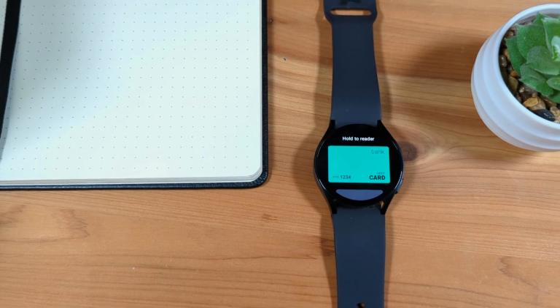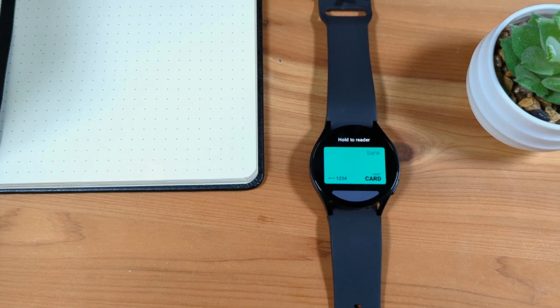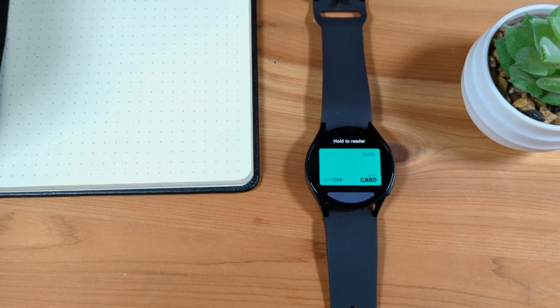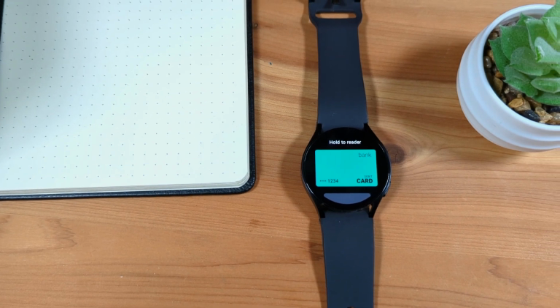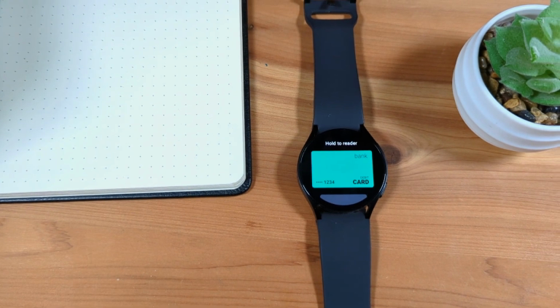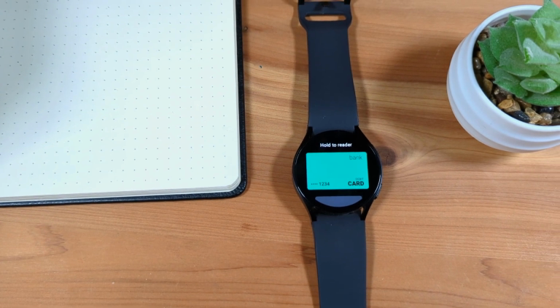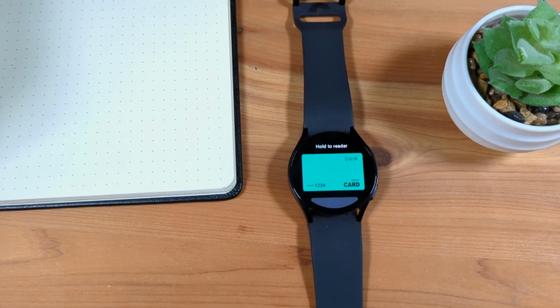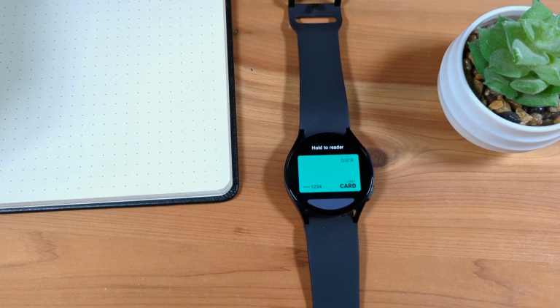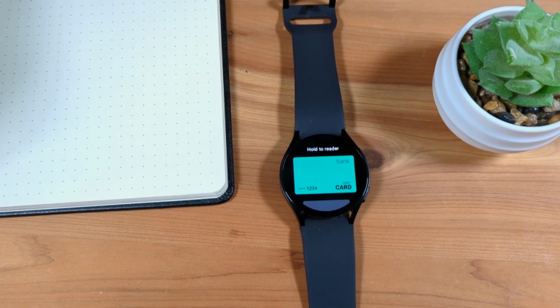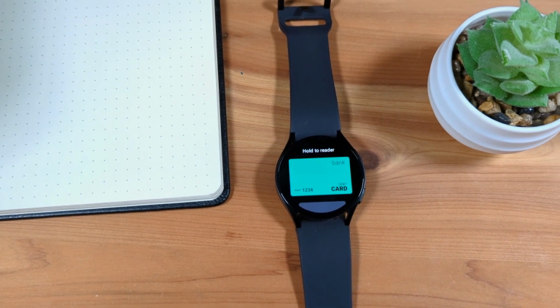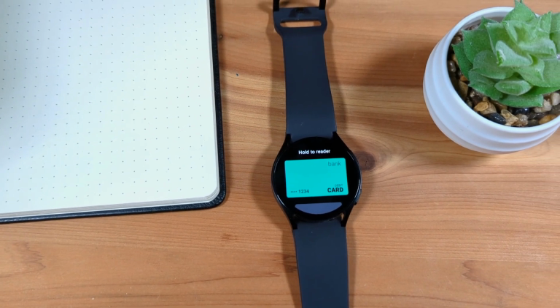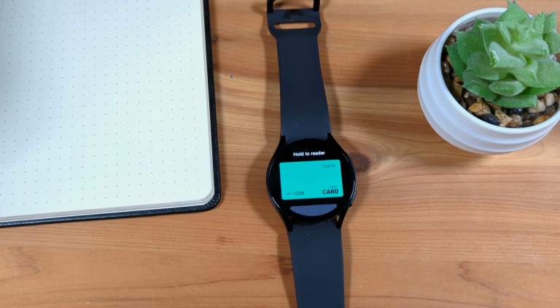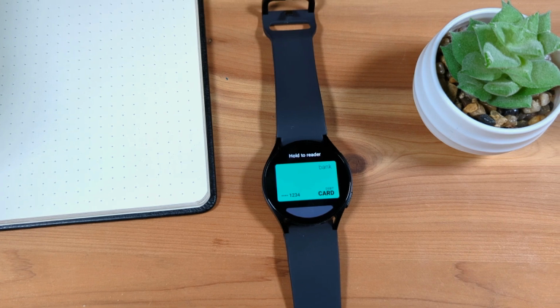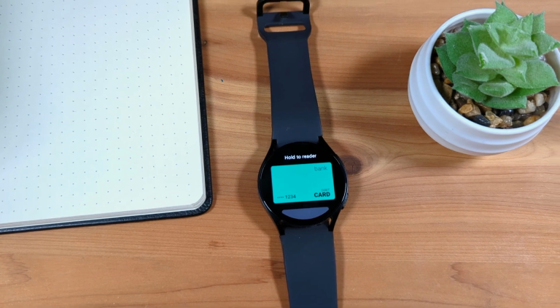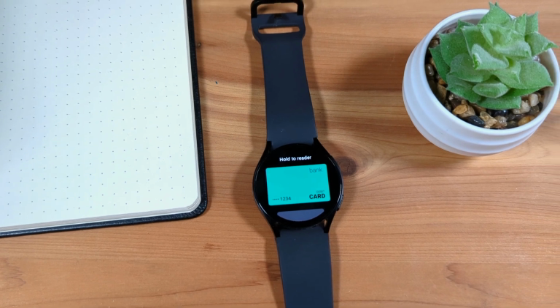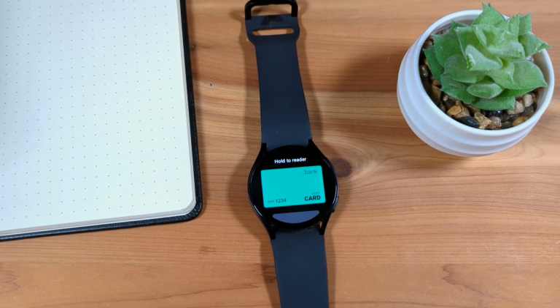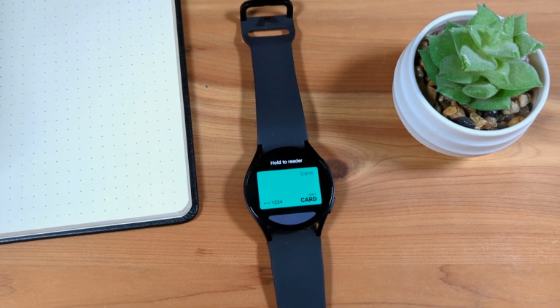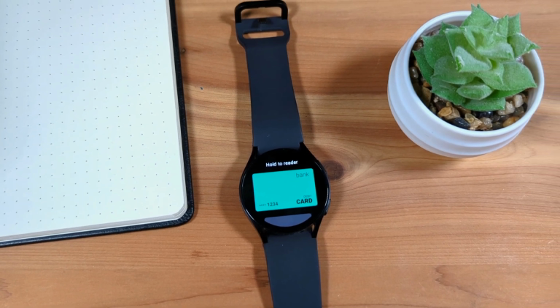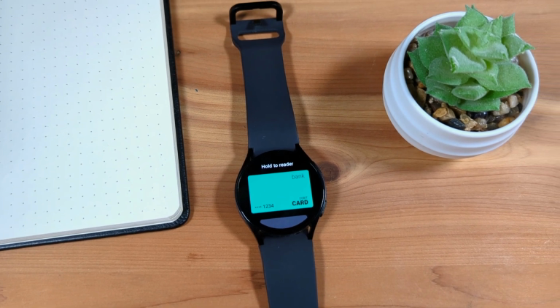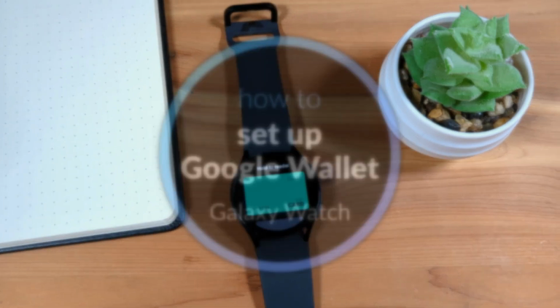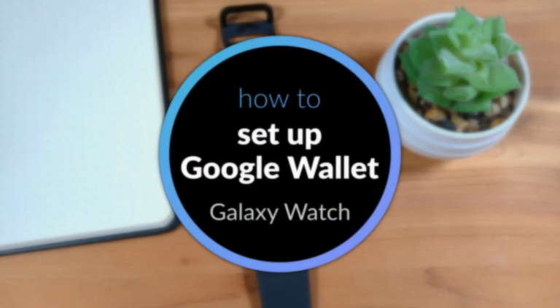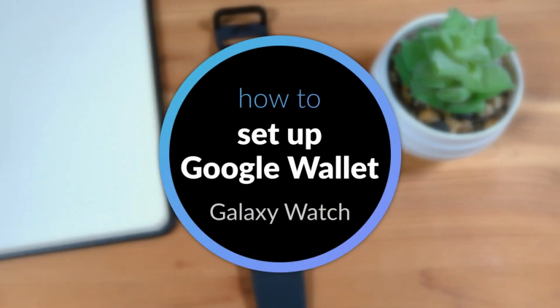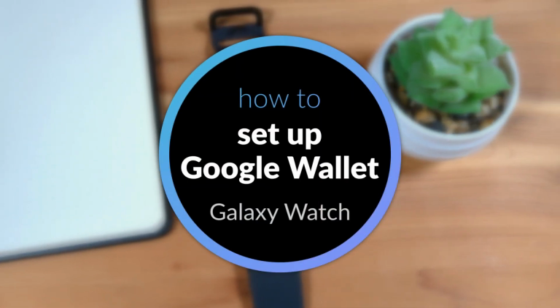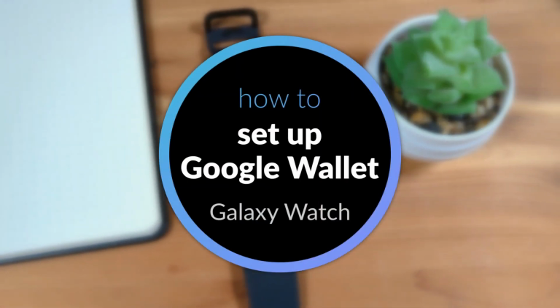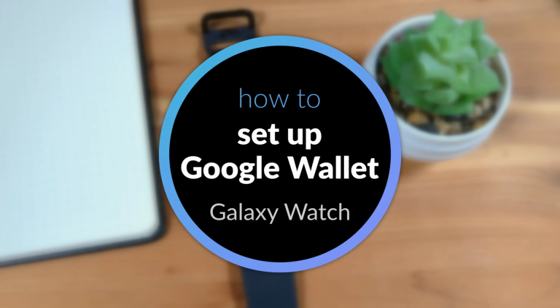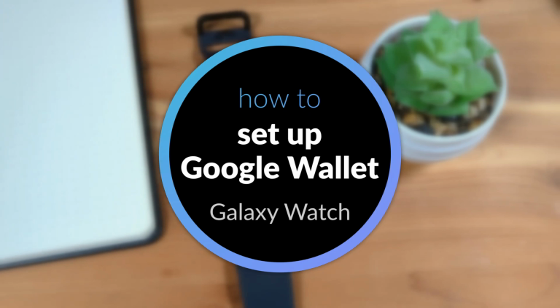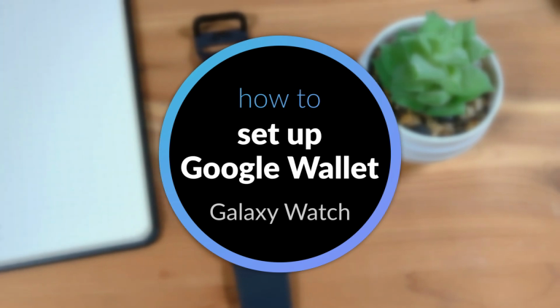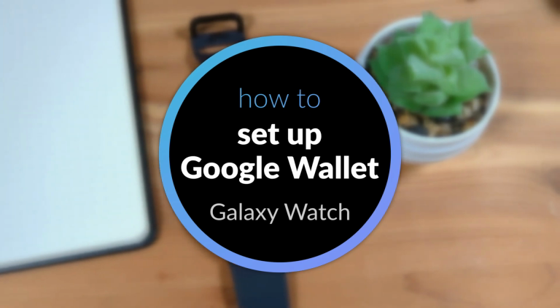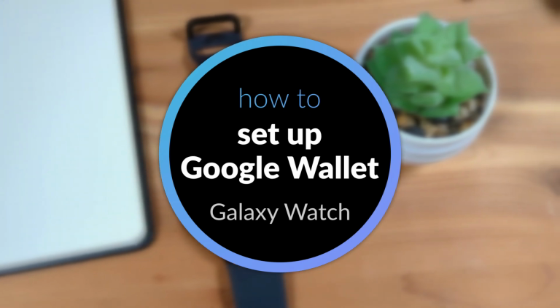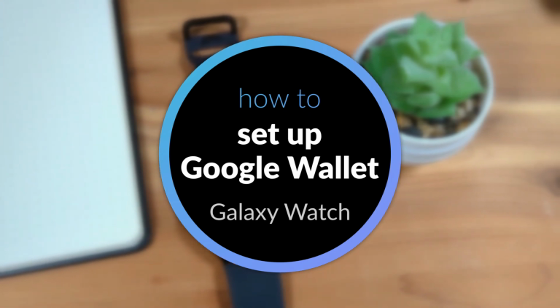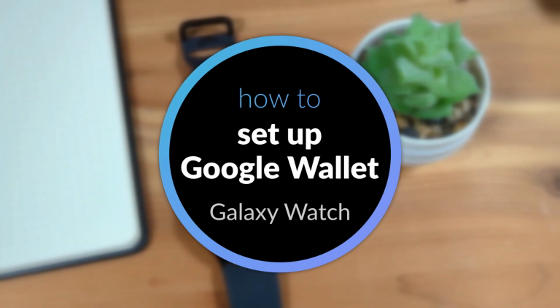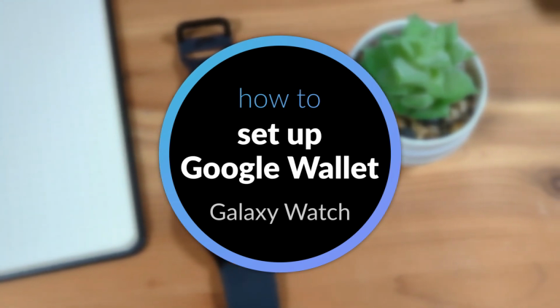In this video, we'll look at how to install and set up Google Wallet on your Samsung Galaxy Watch. I'll be using a Galaxy Watch 6, however these instructions should be the same for all Galaxy Watches running Wear OS.